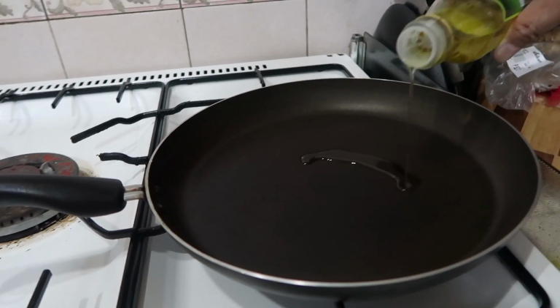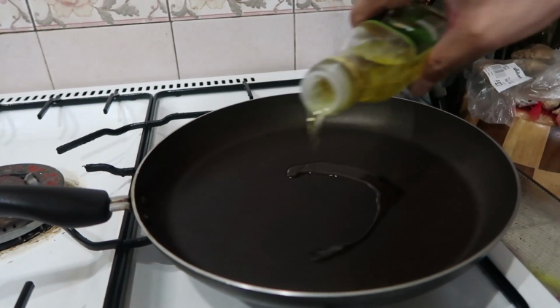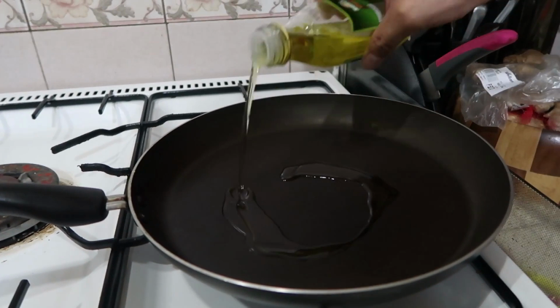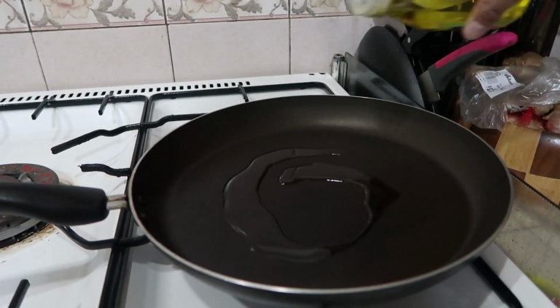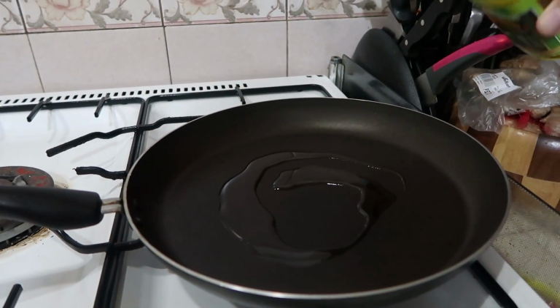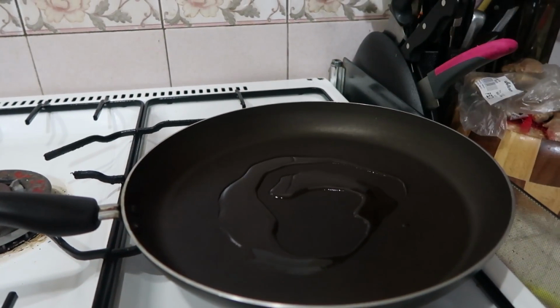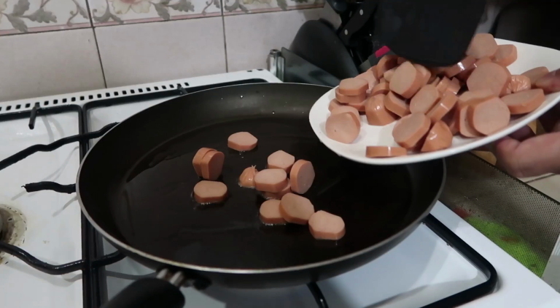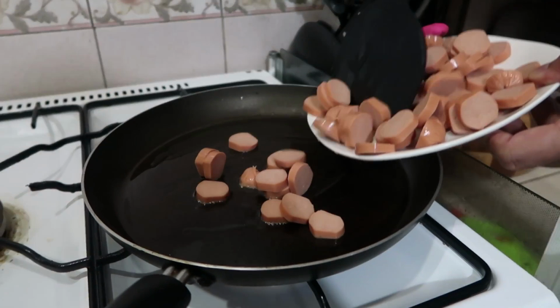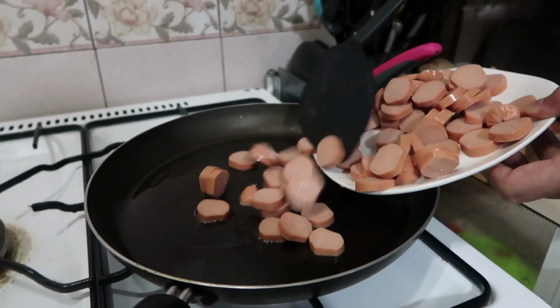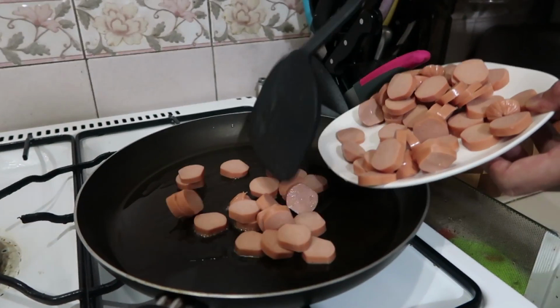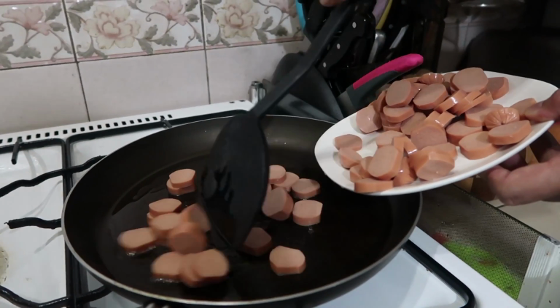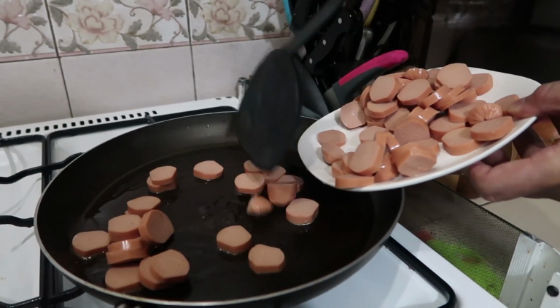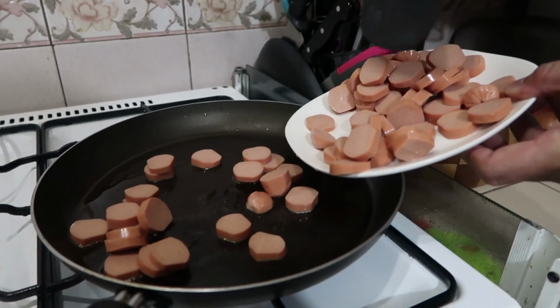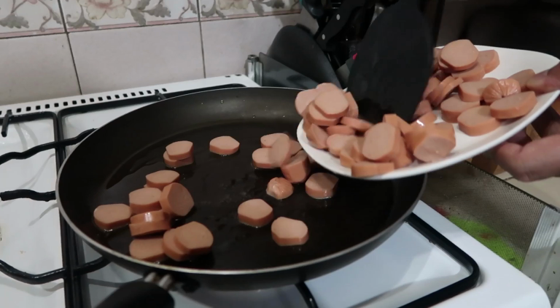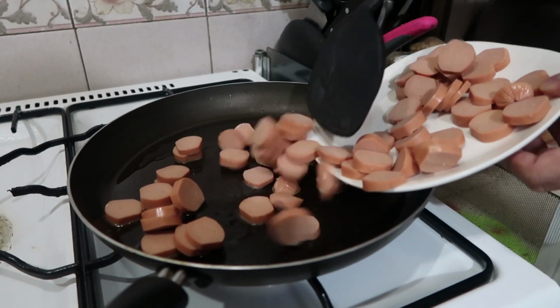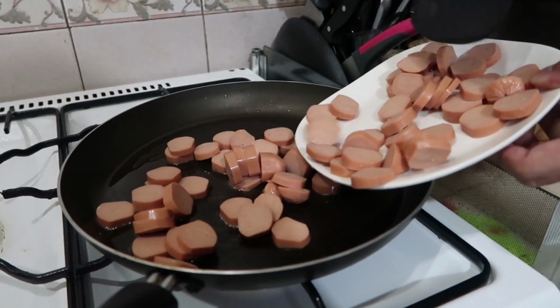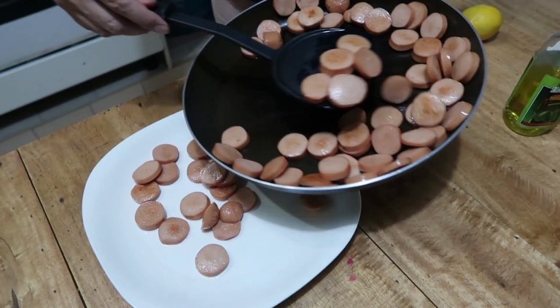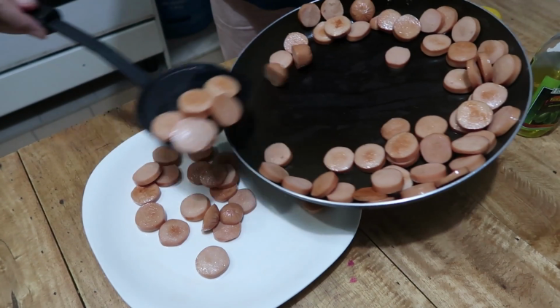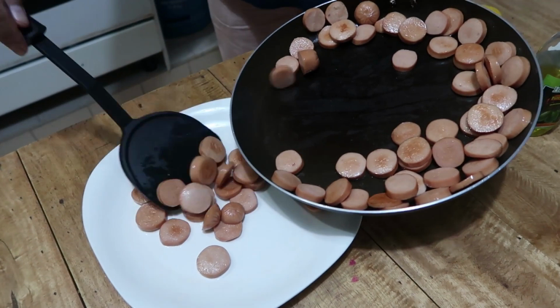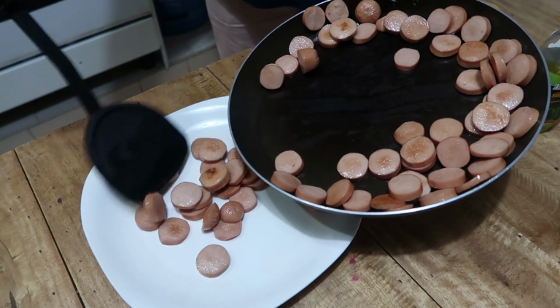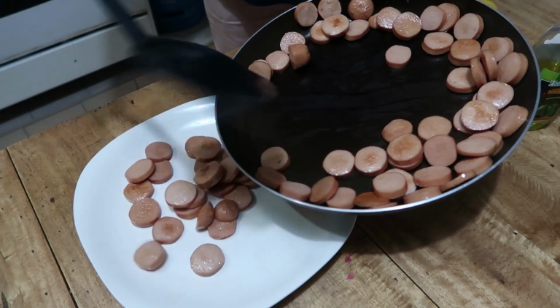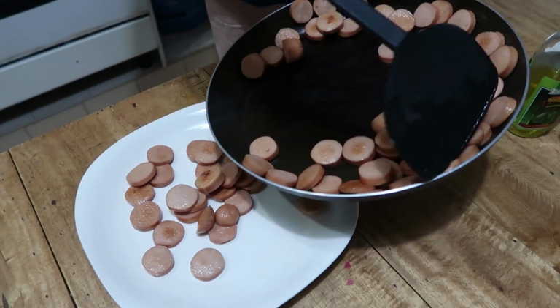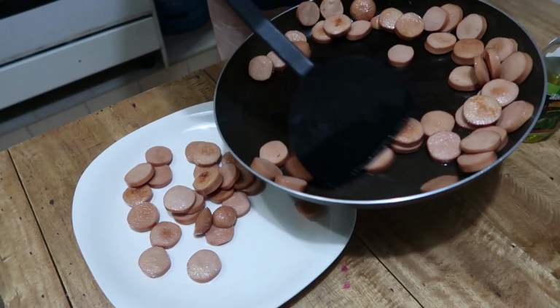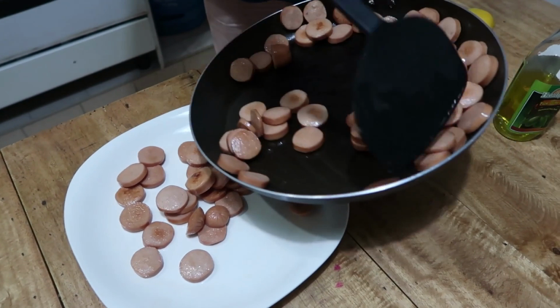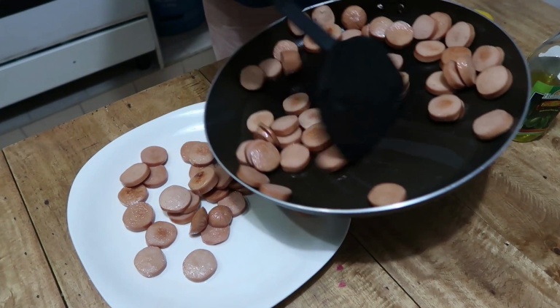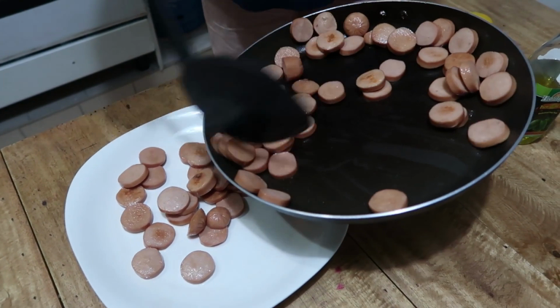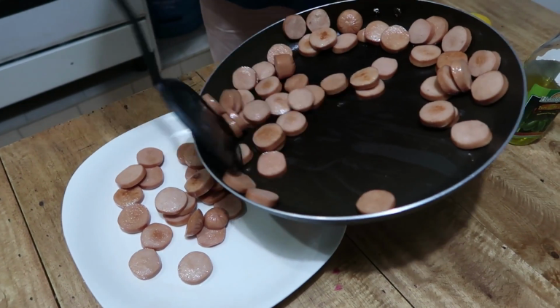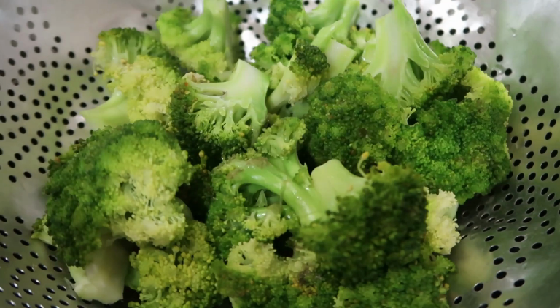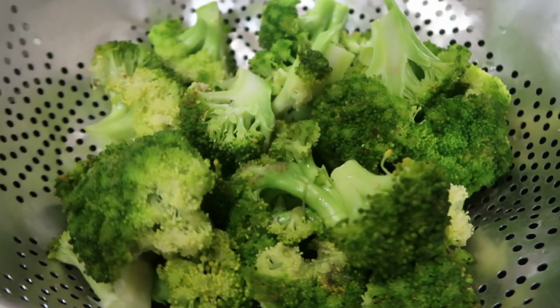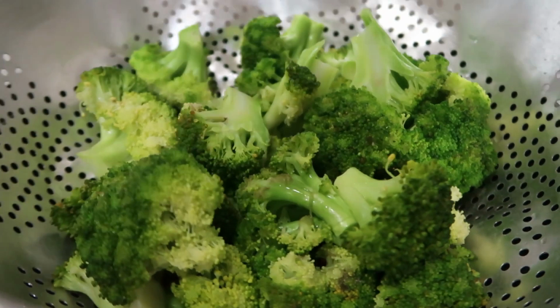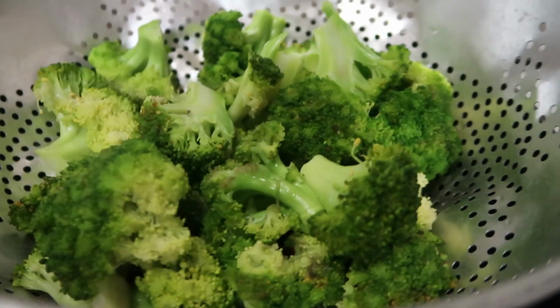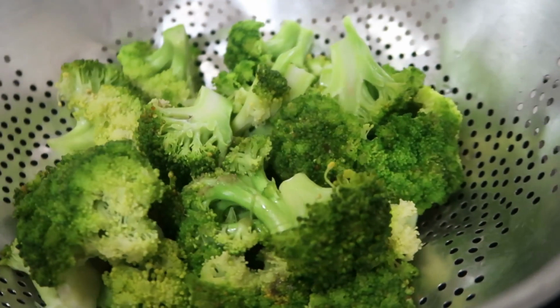Add olive oil in the pan and fry the turkey sausage. It's done after a few minutes.